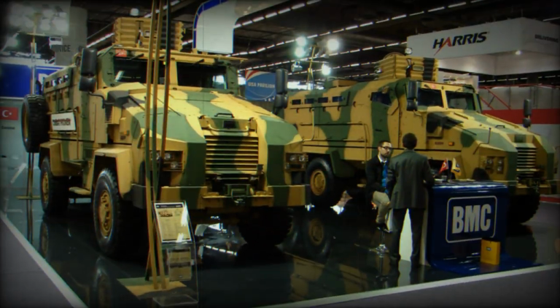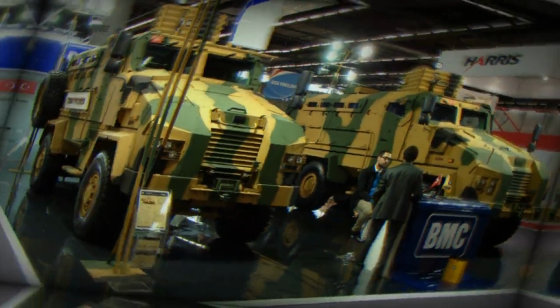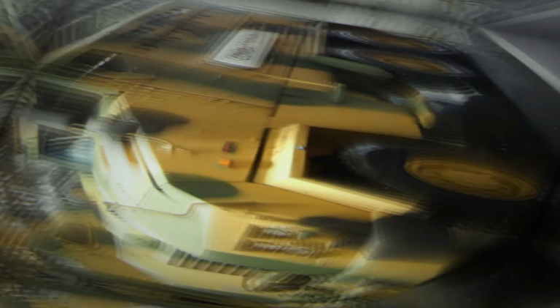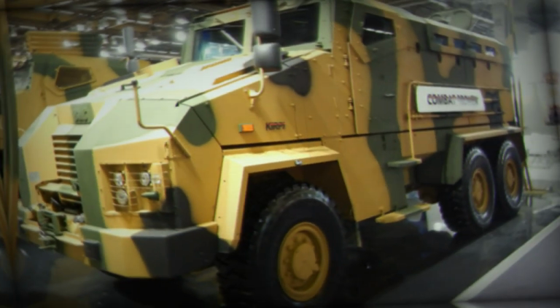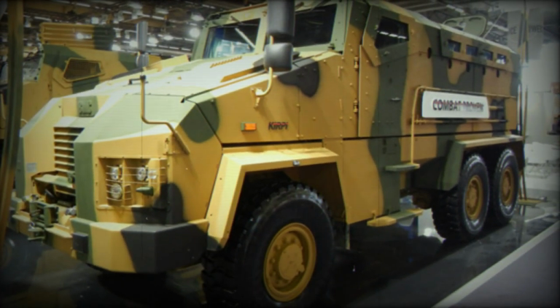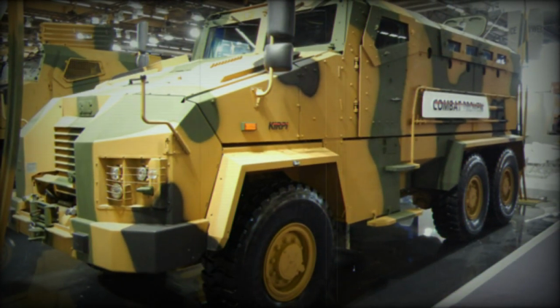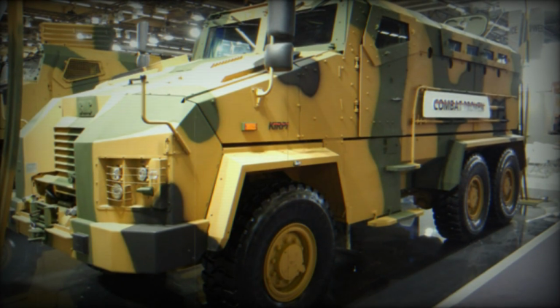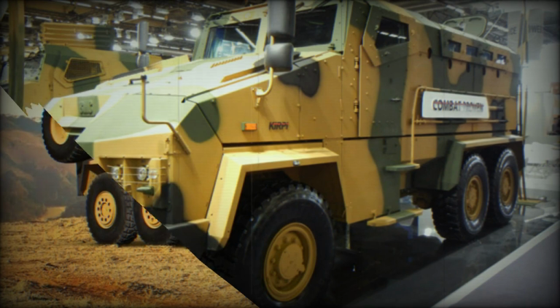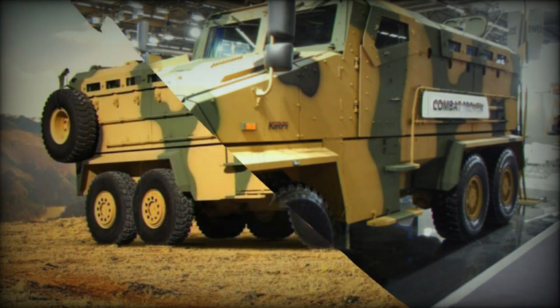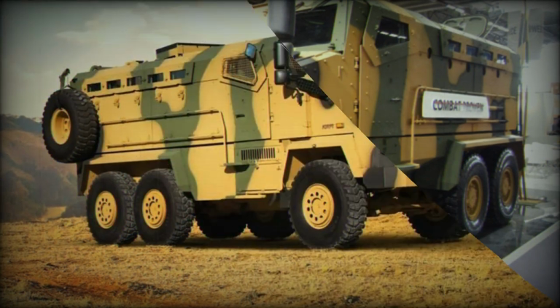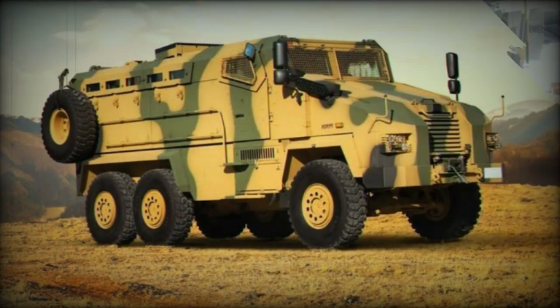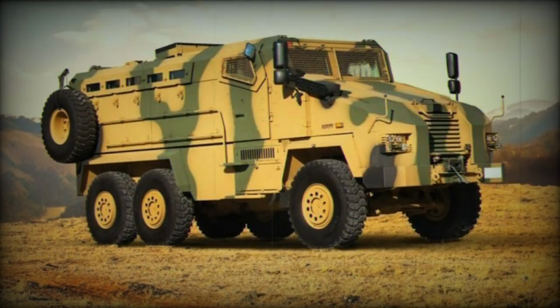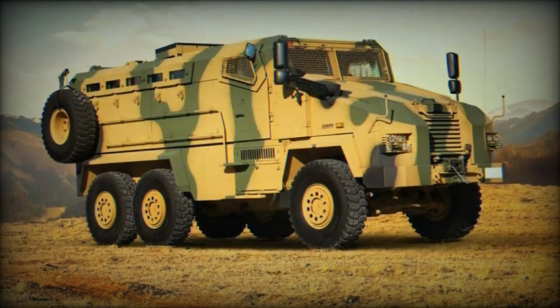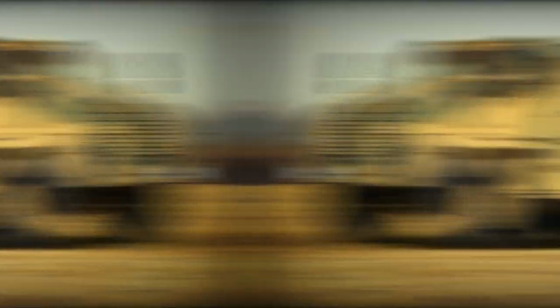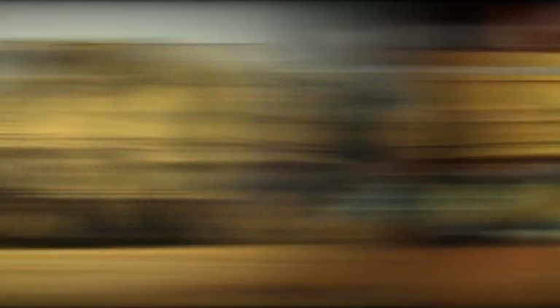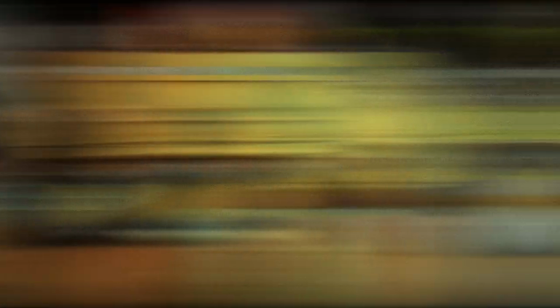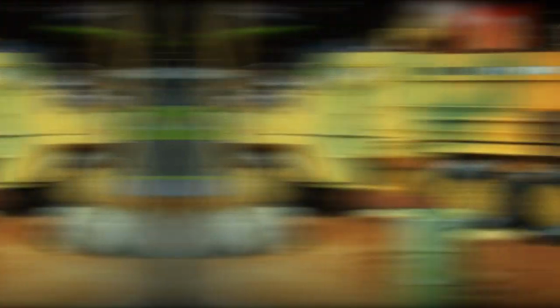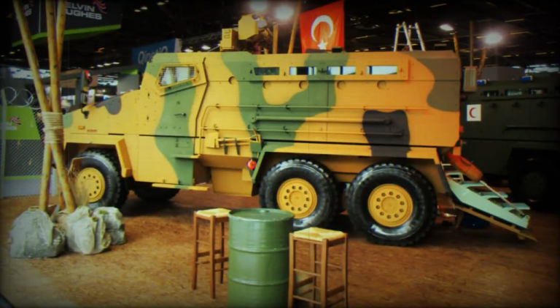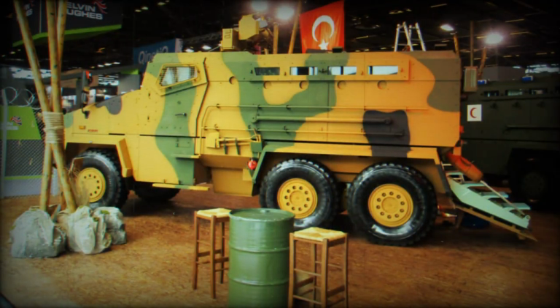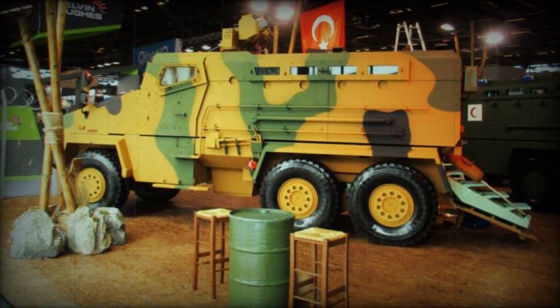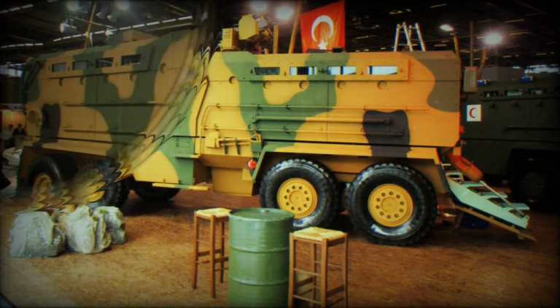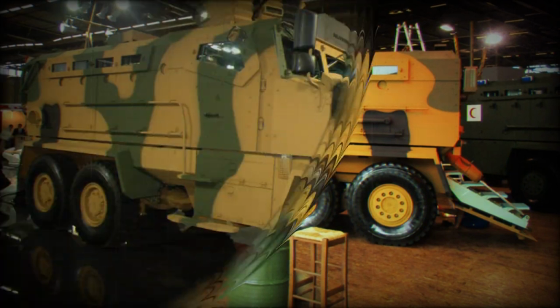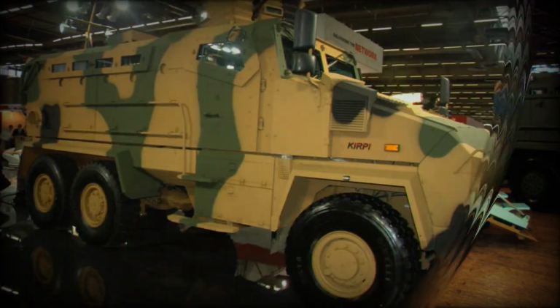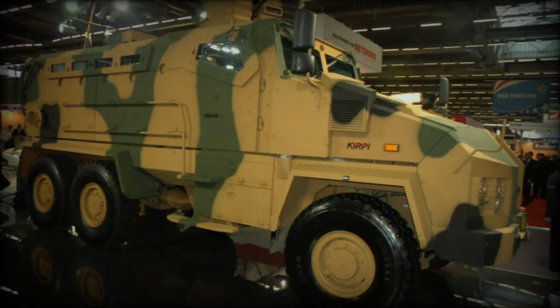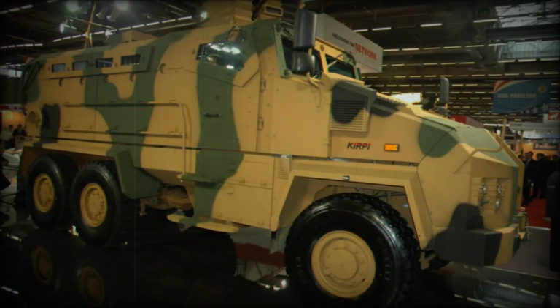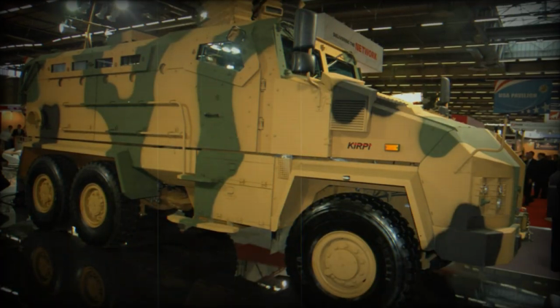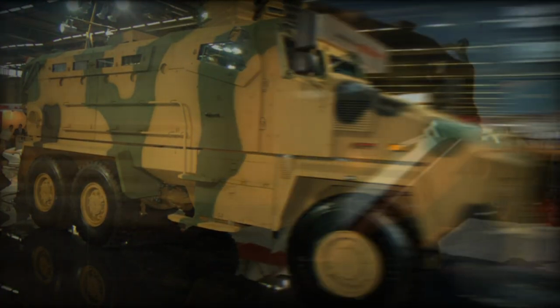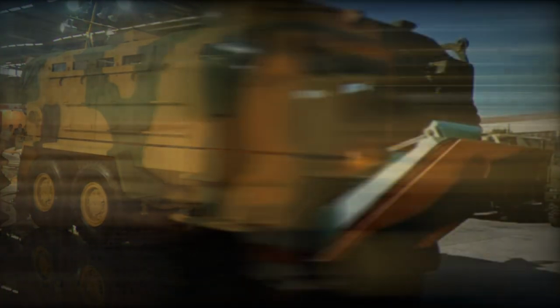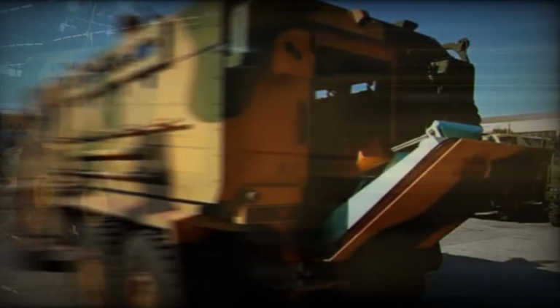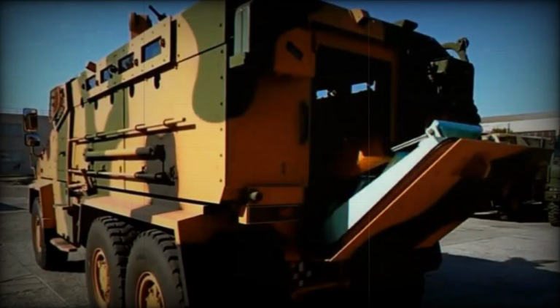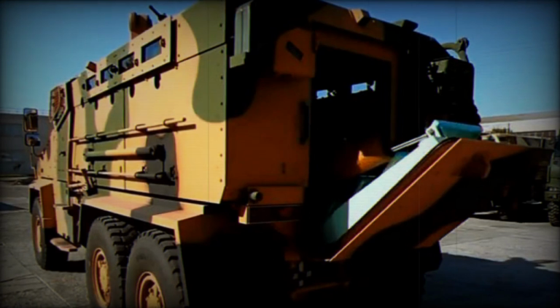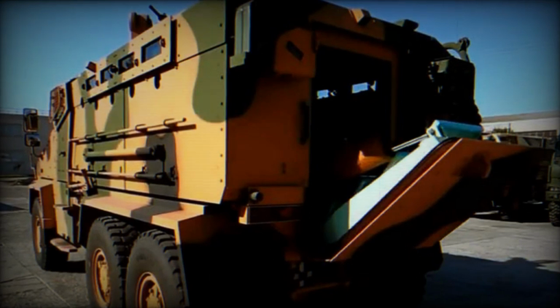The Kirpi 6x6 is based on the automotive components of the BMC 380-26P 6x6 military truck. Essentially it is a slightly longer version of the Kirpi 4x4 with an added axle. It has more internal volume and can carry more payload.